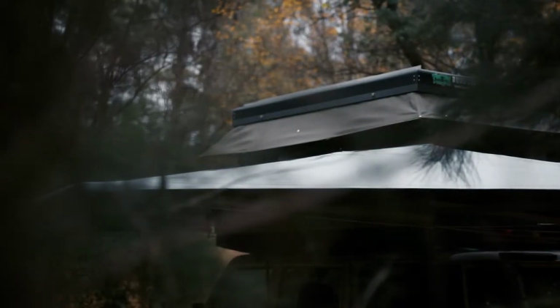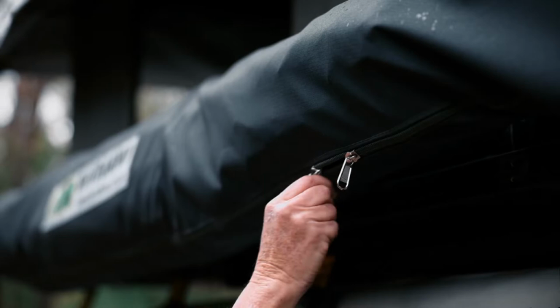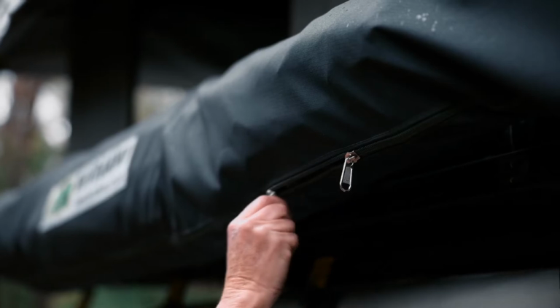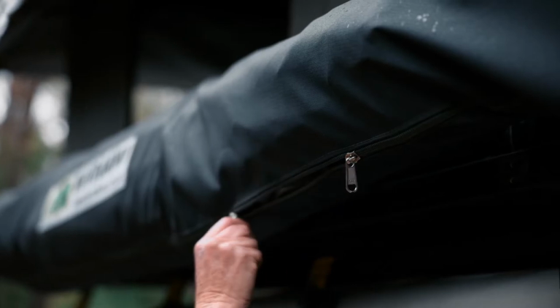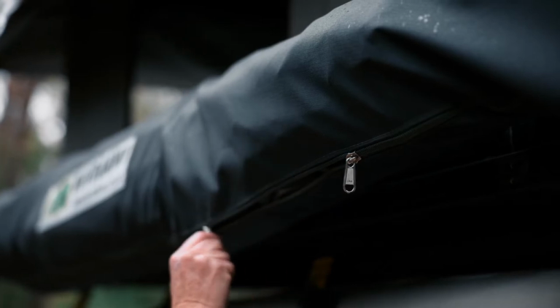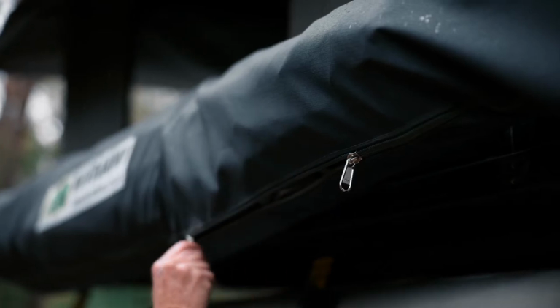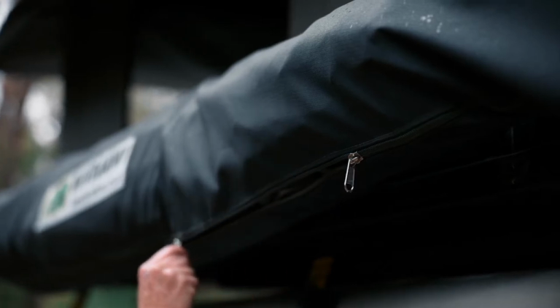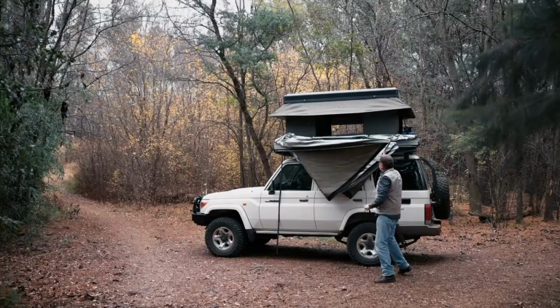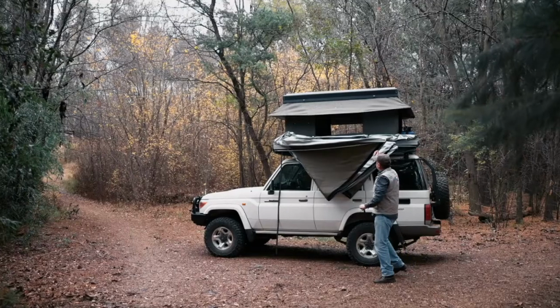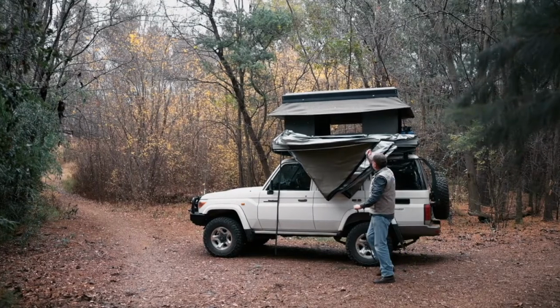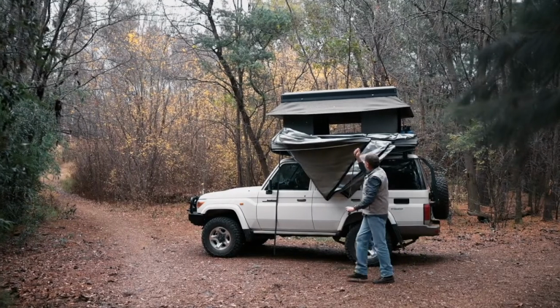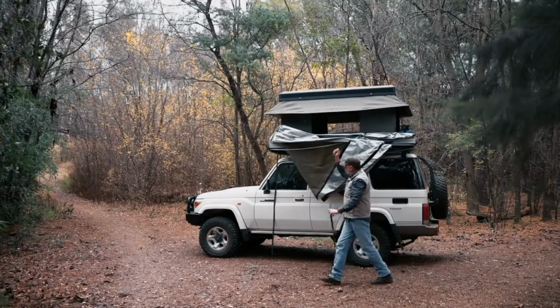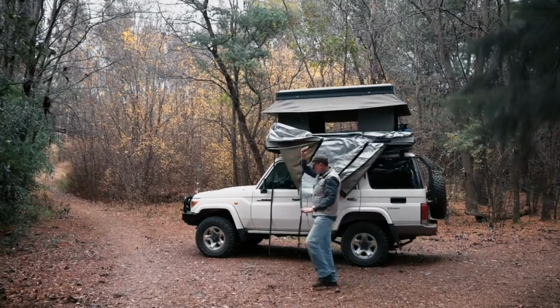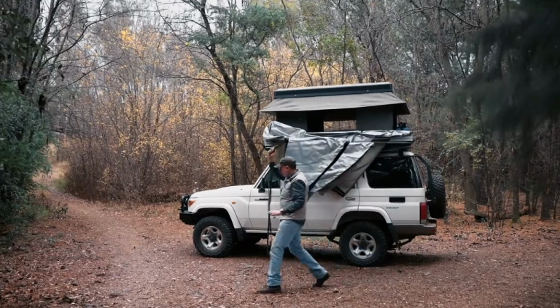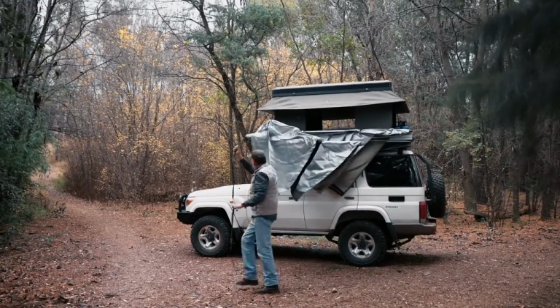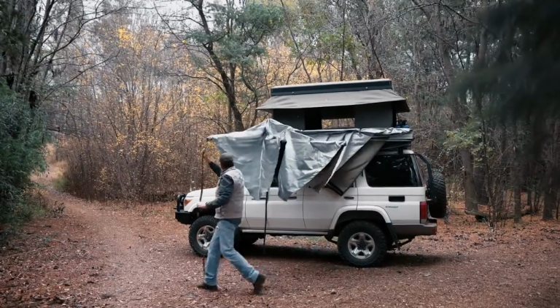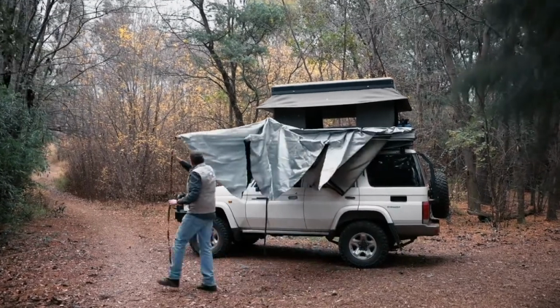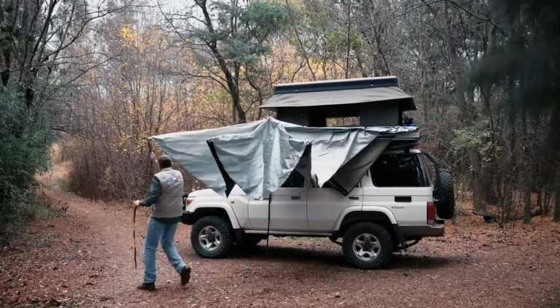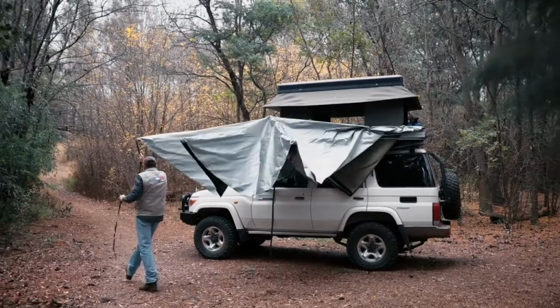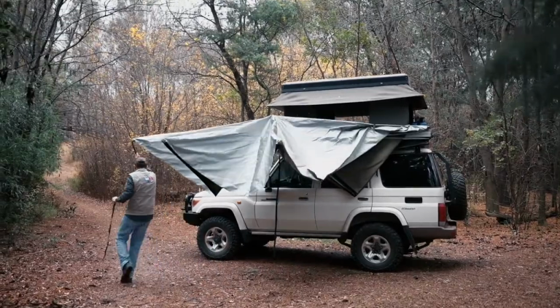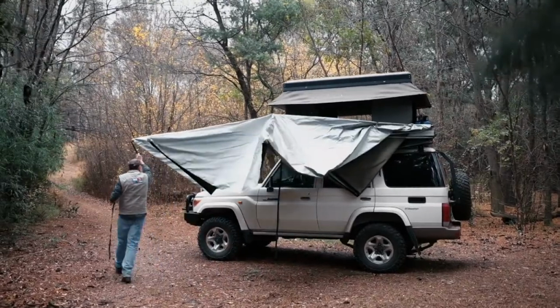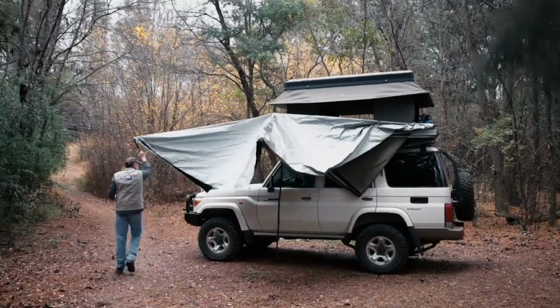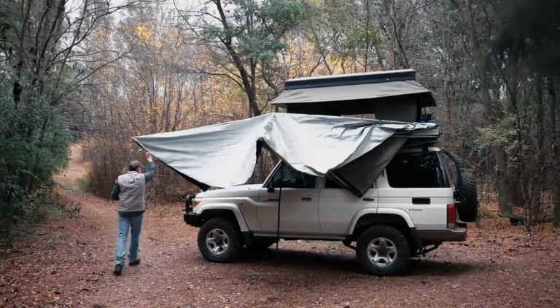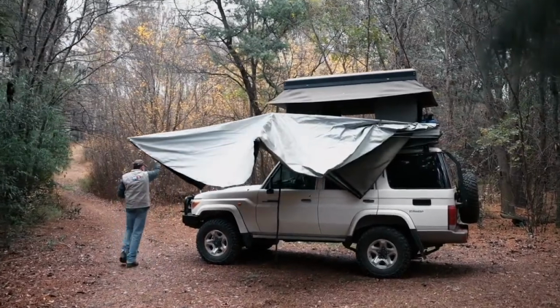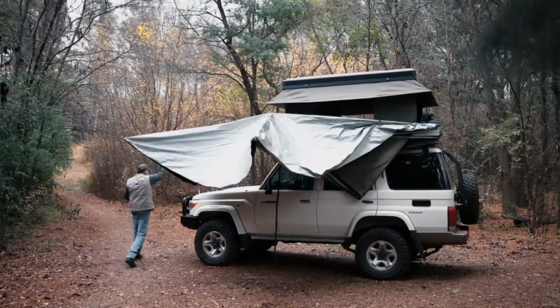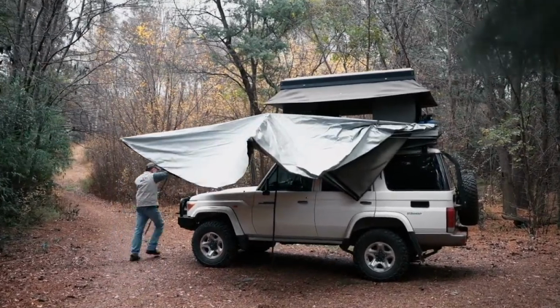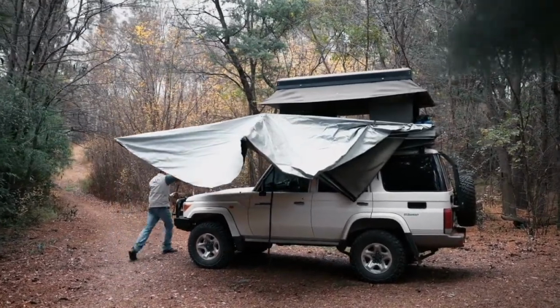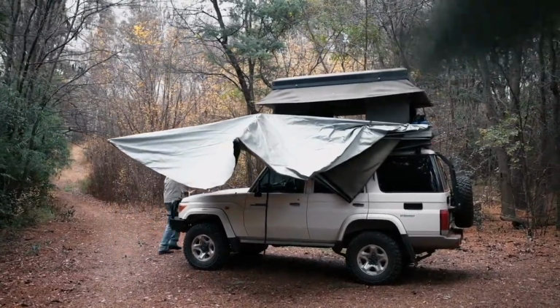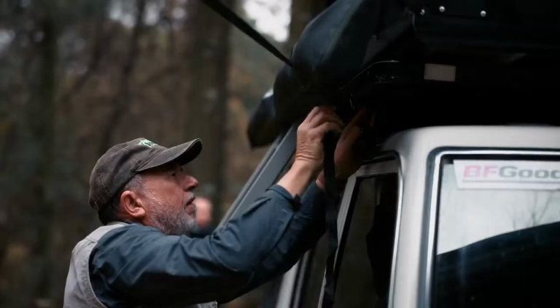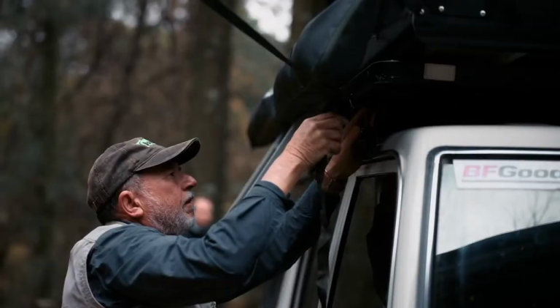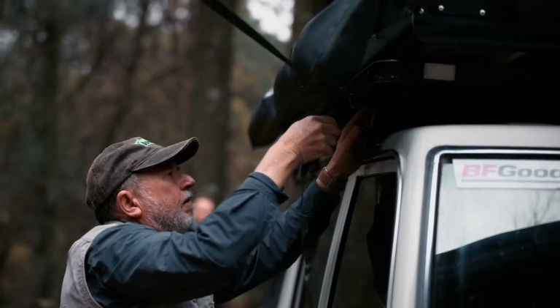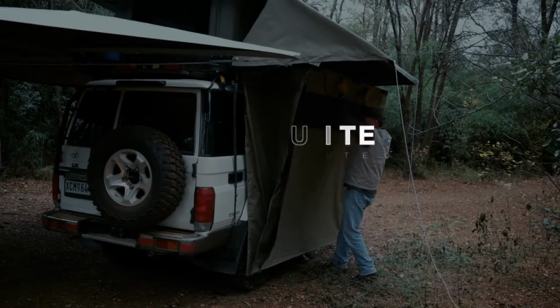The Bundetop is manually operated with ProPitch technology and can withstand almost any weather conditions. It's been tested in rain, wind, and snow. Side panels are an optional extra.